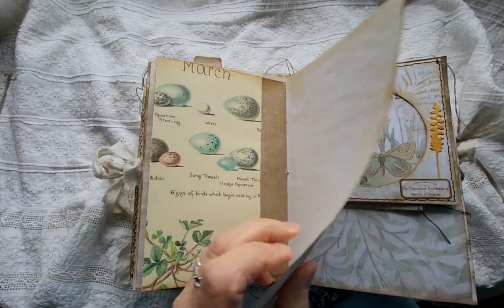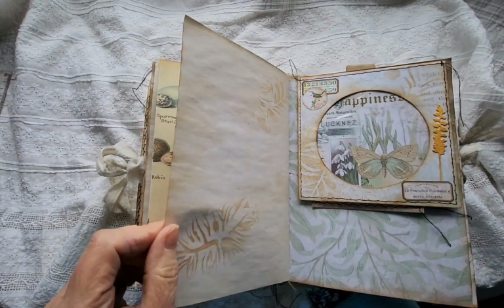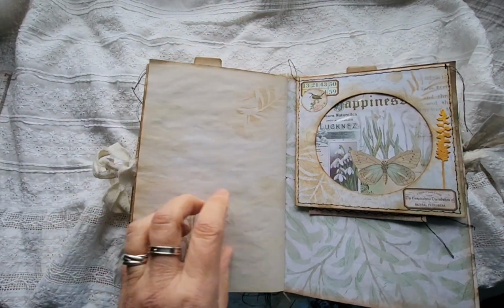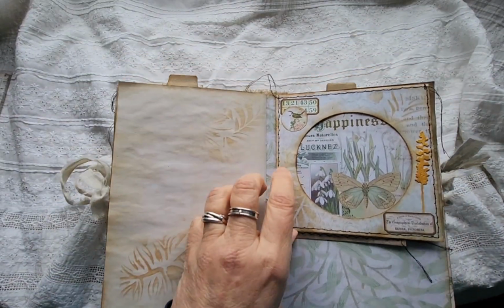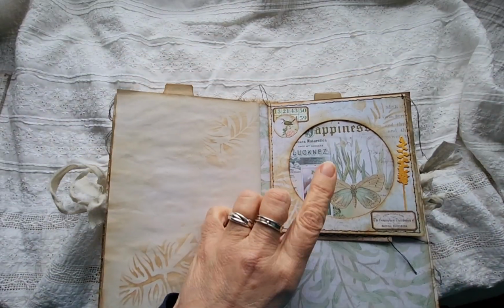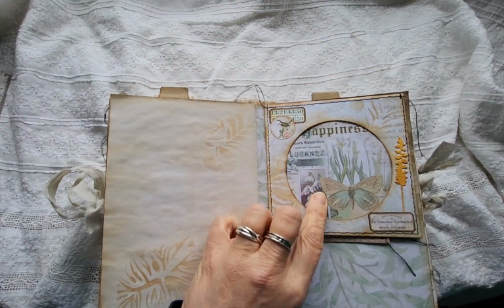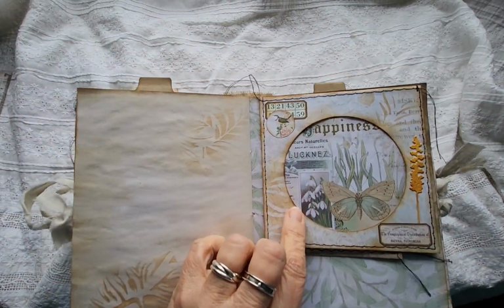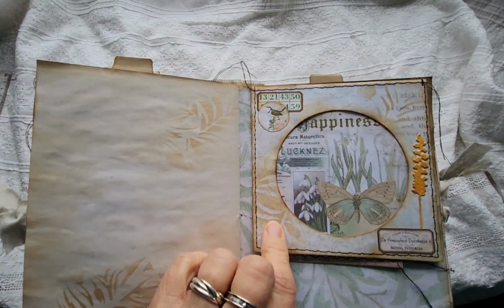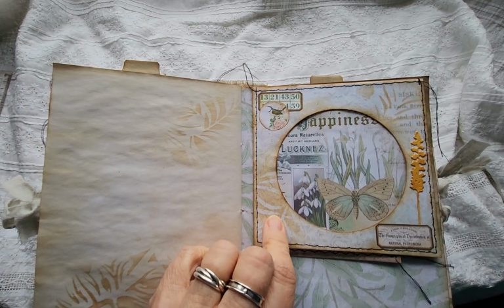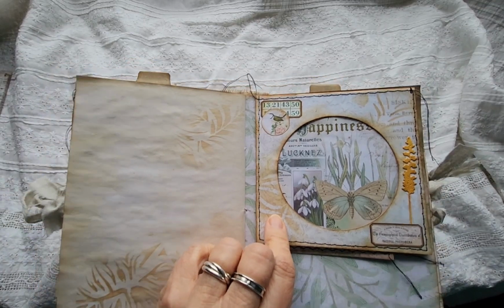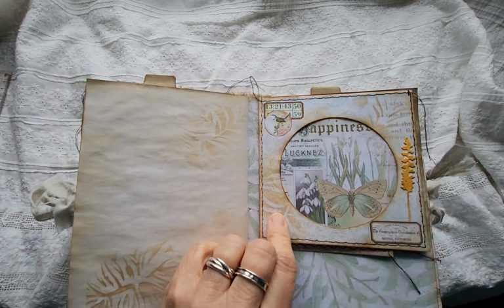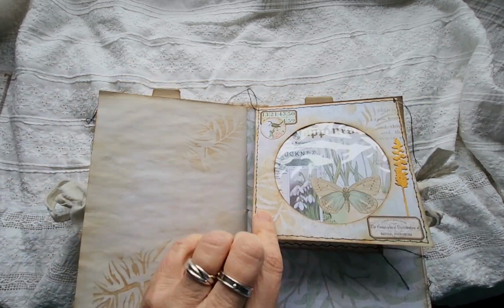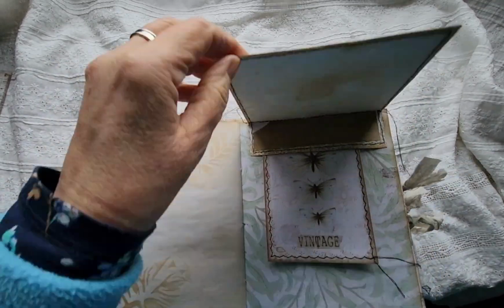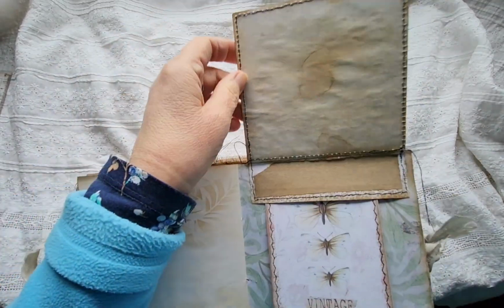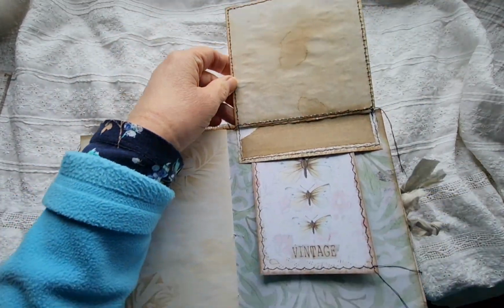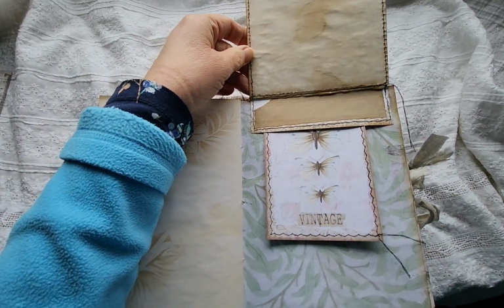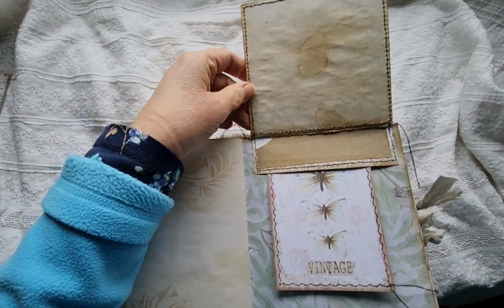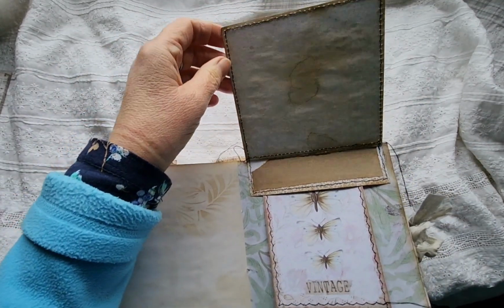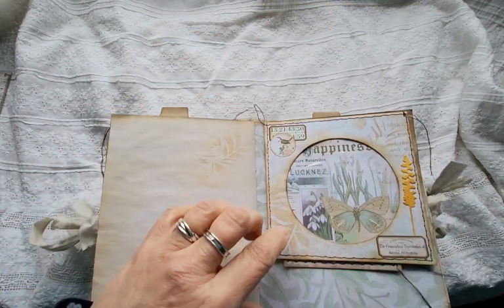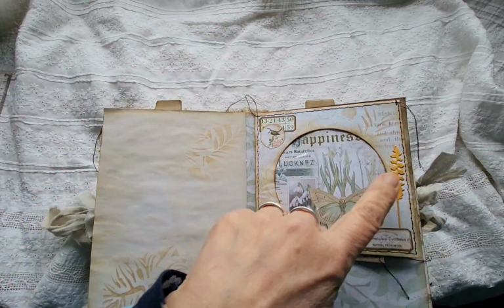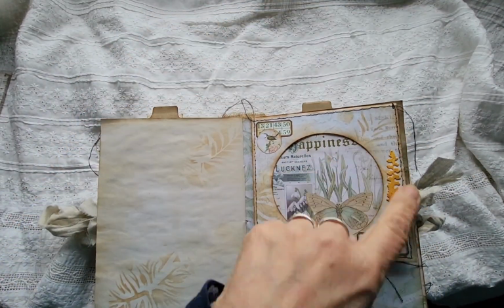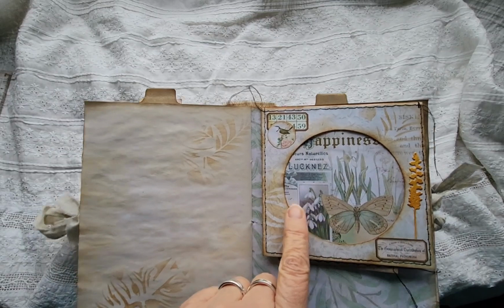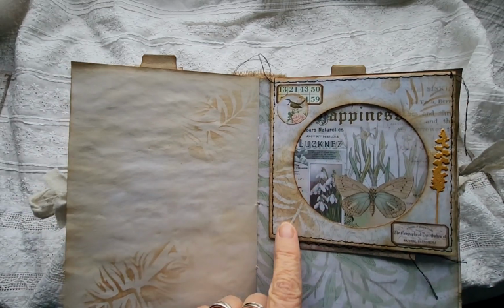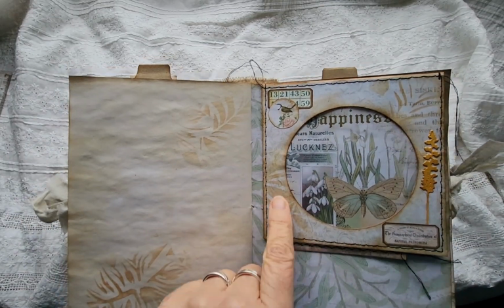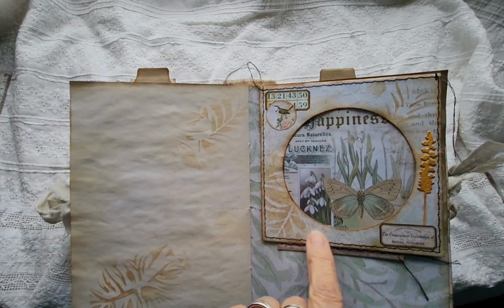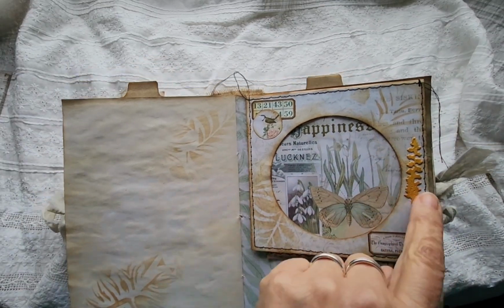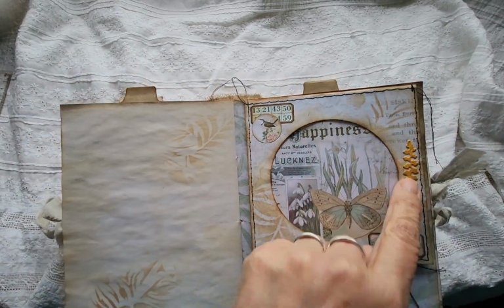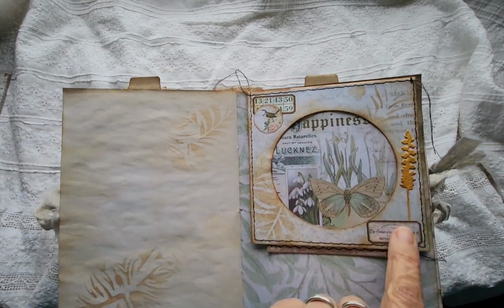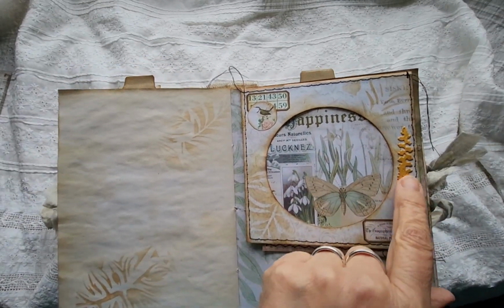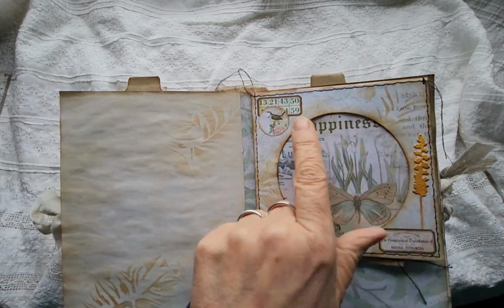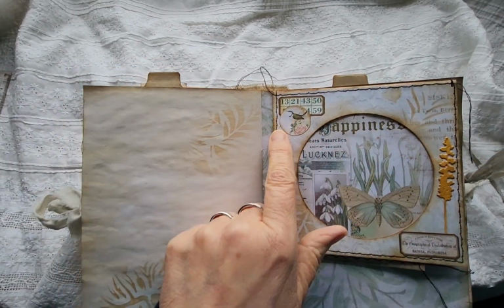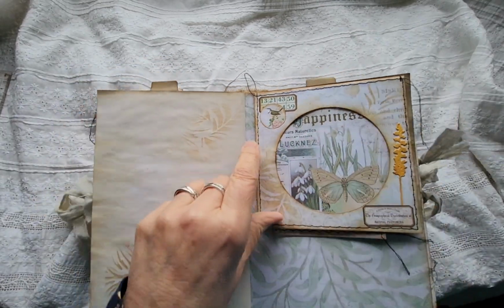Writing space. A CD envelope — and there's writing space there. It doesn't open. I've got stenciling on it and just some little bits and pieces on it.